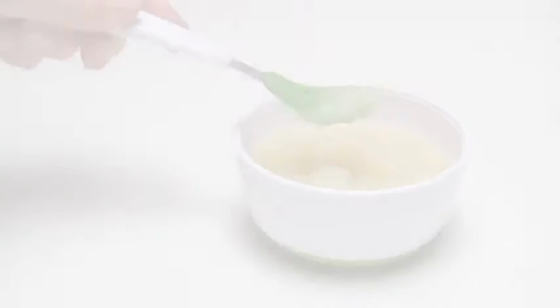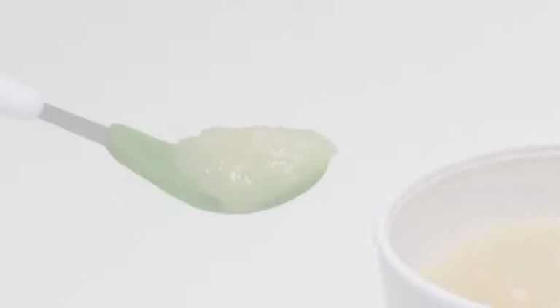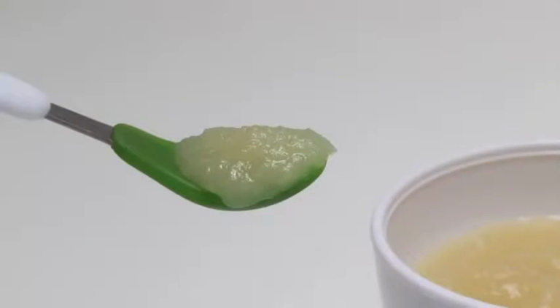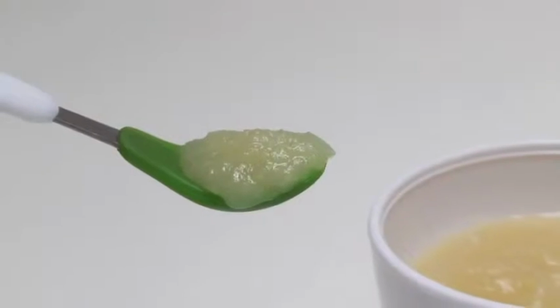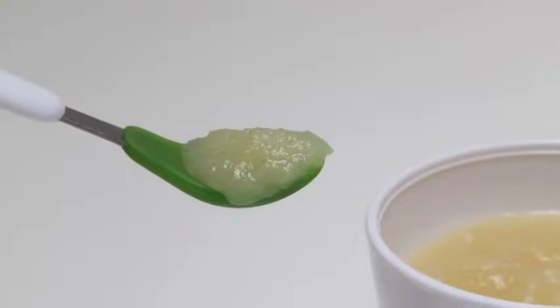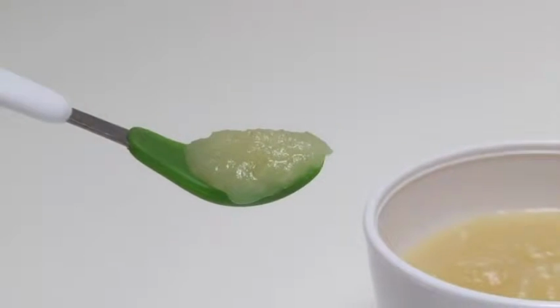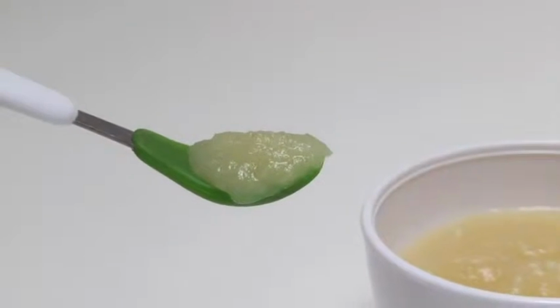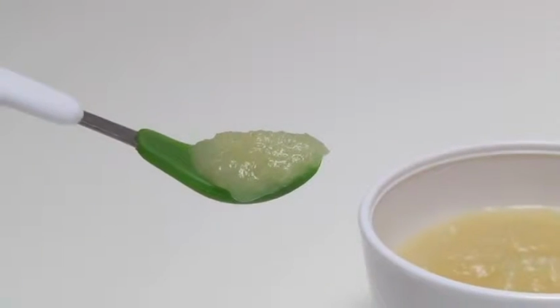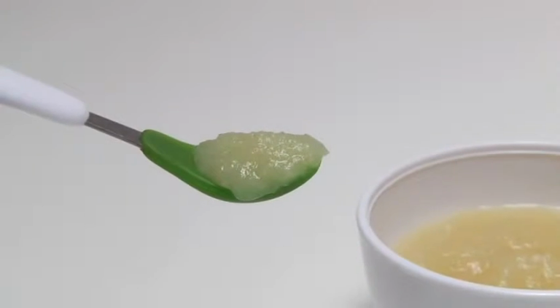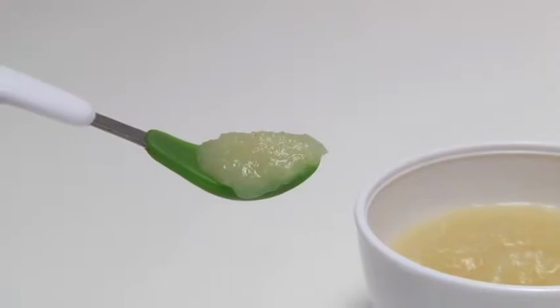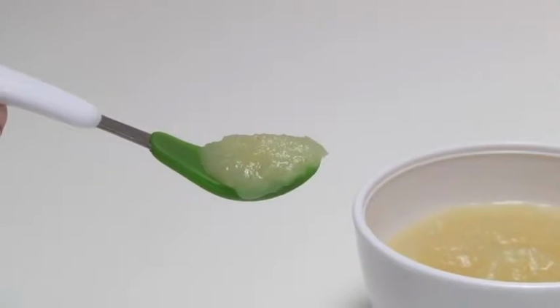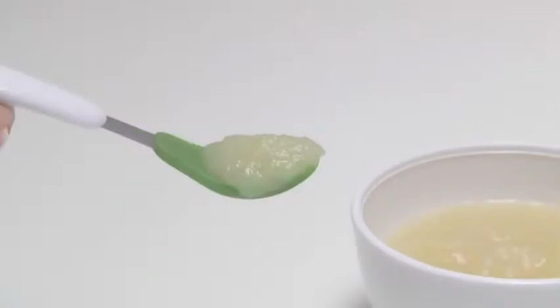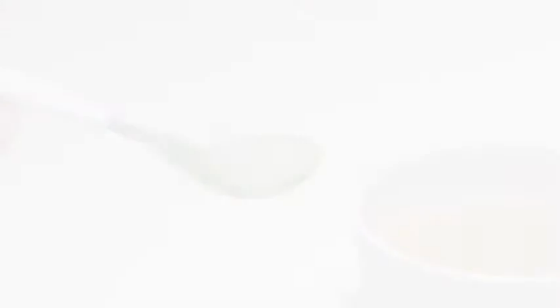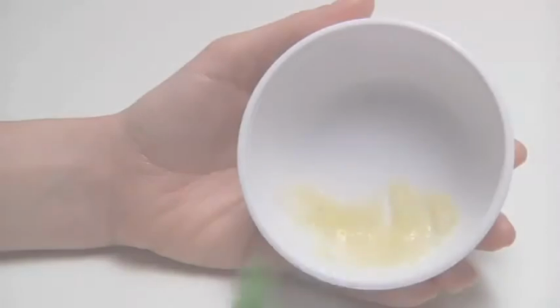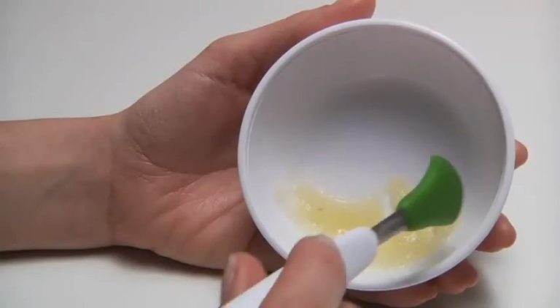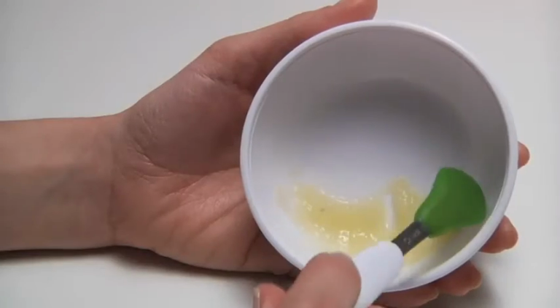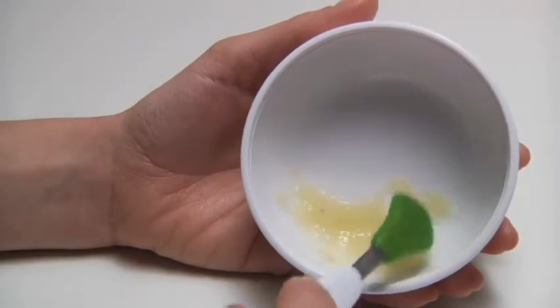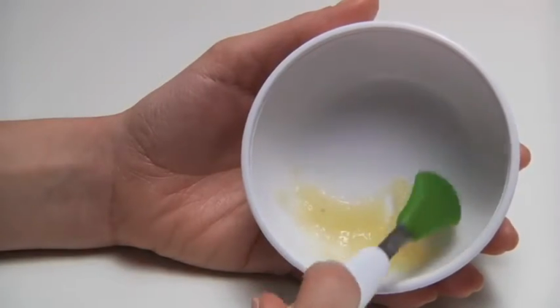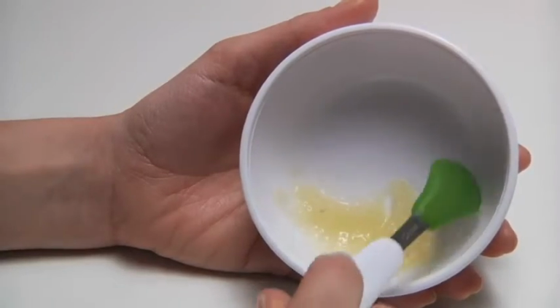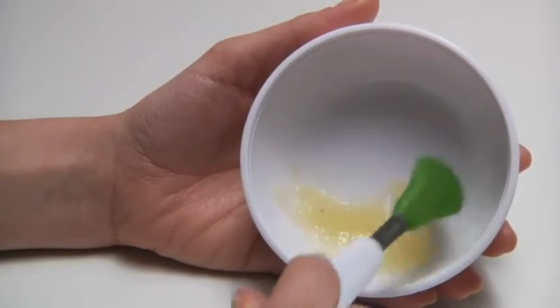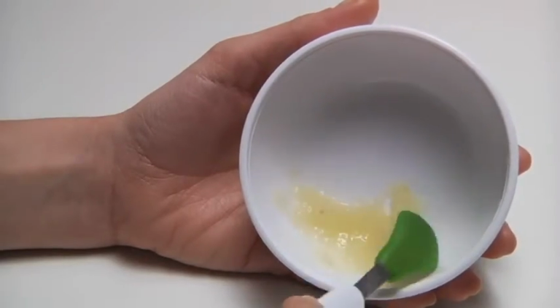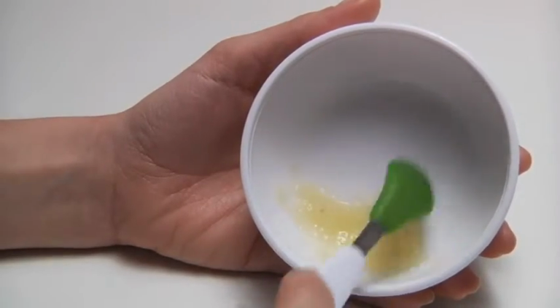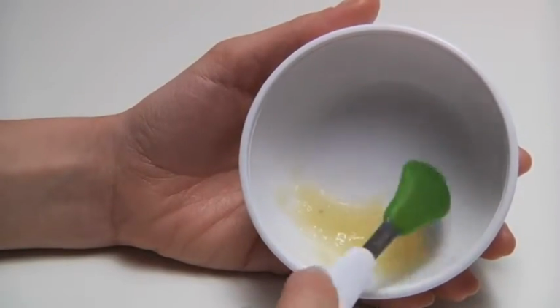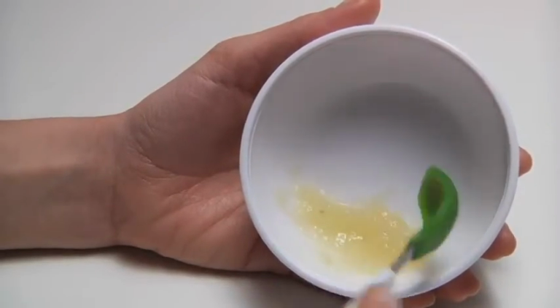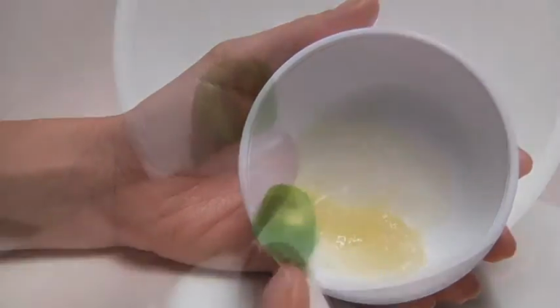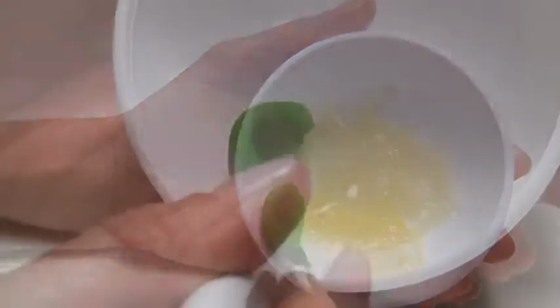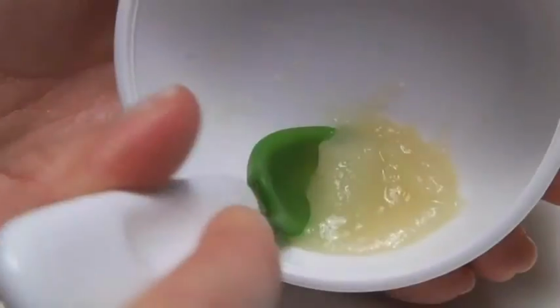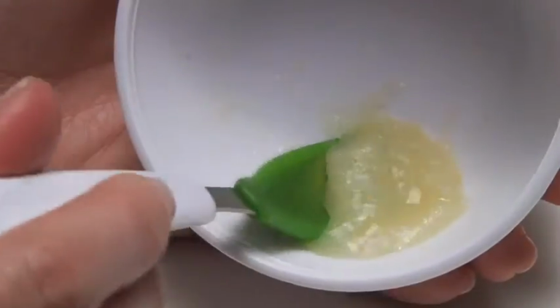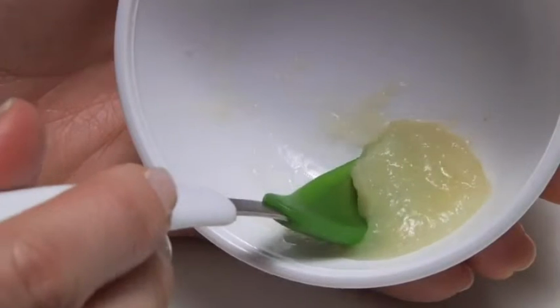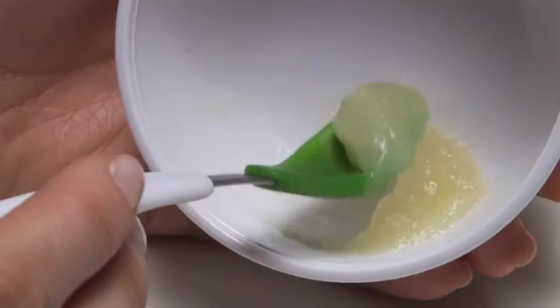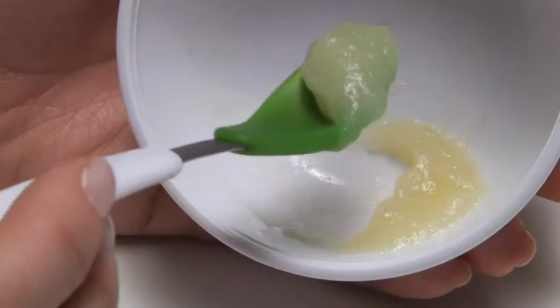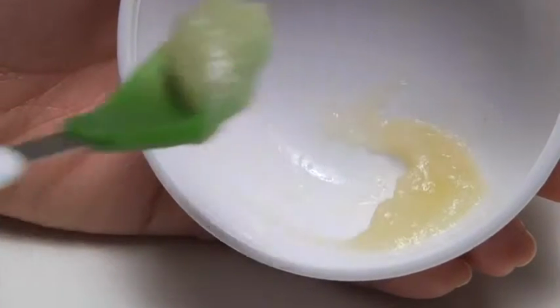The spoon head is shaped for portioning out just the right amount of food. The soft silicone edge is great for scraping the last bit of food from a bowl and is gentle enough to clean food from around baby's mouth.